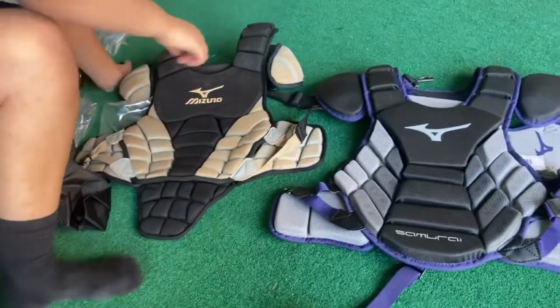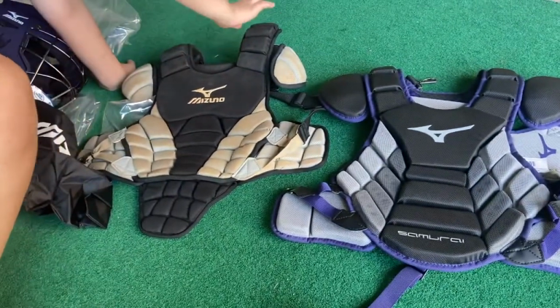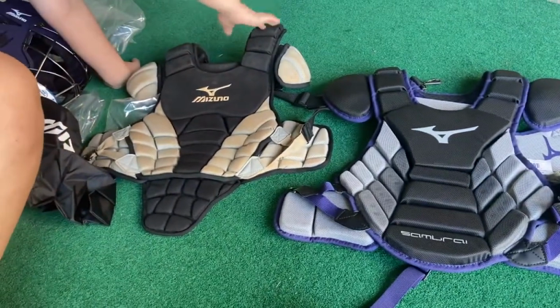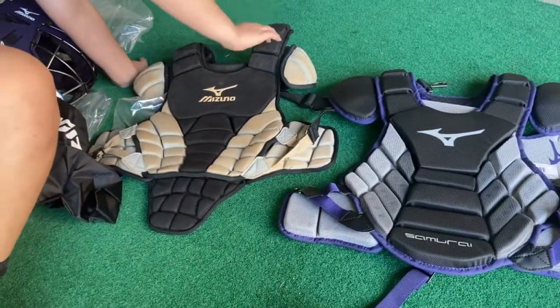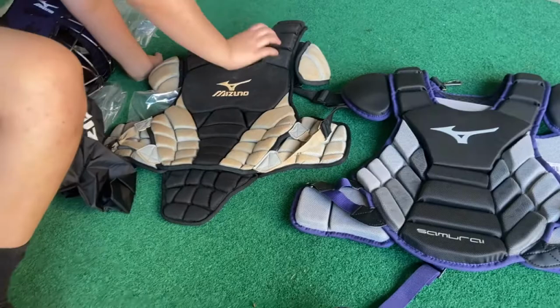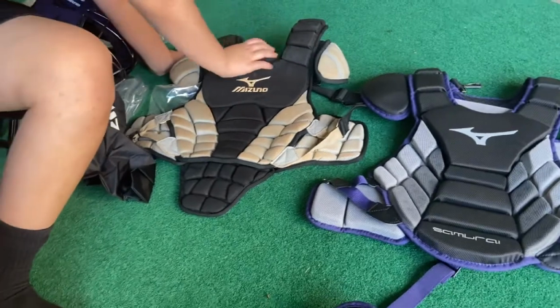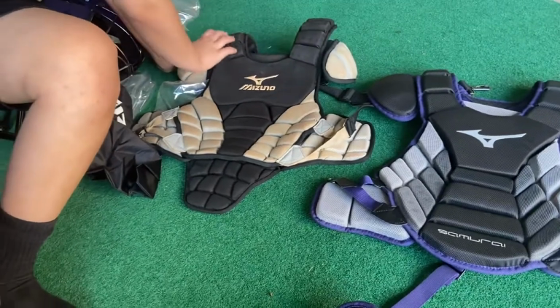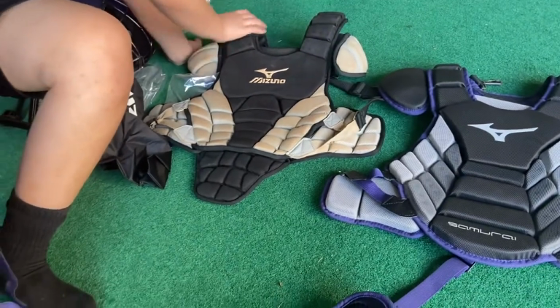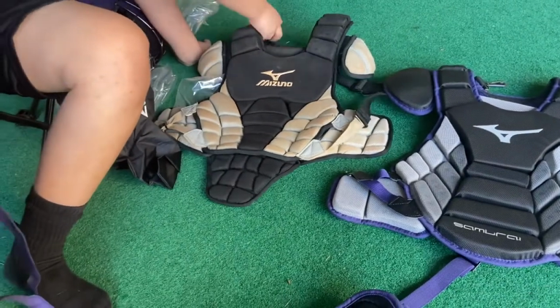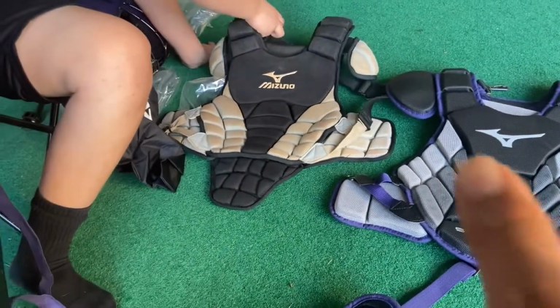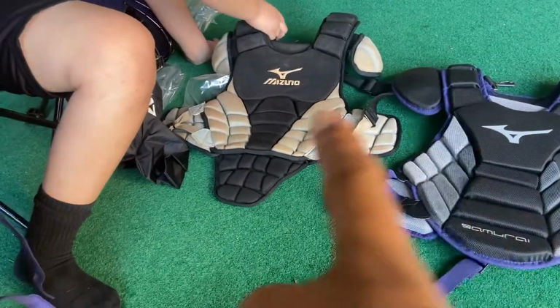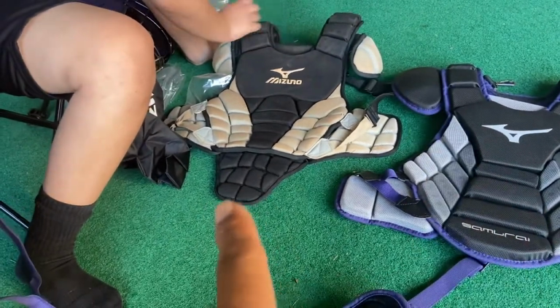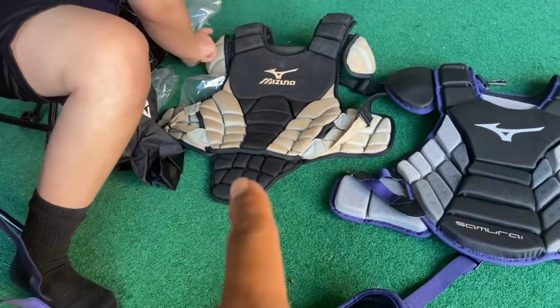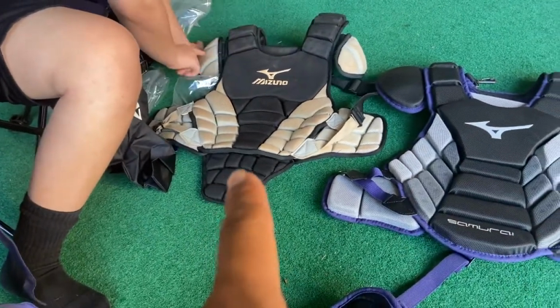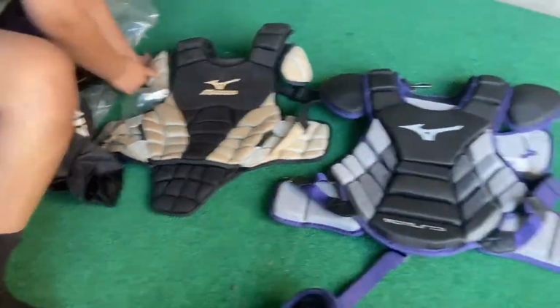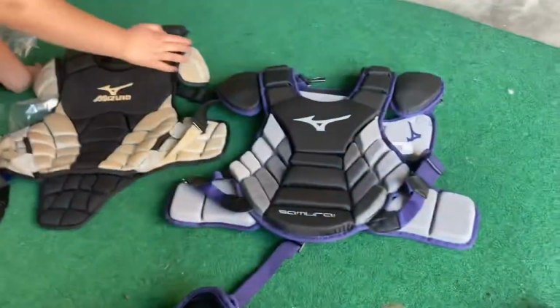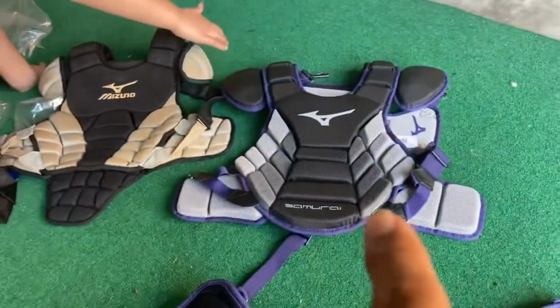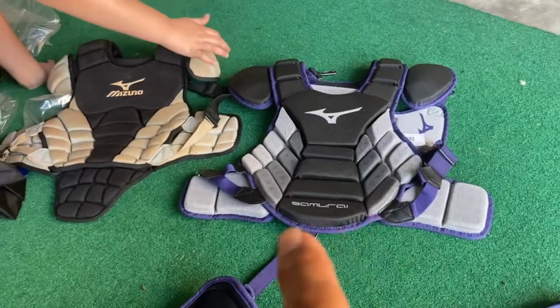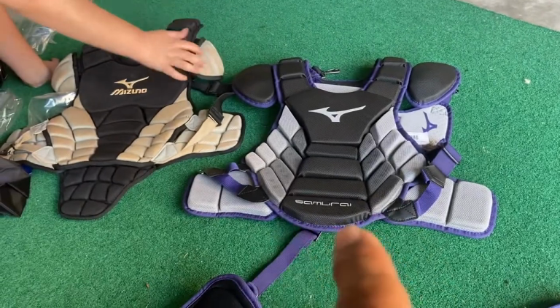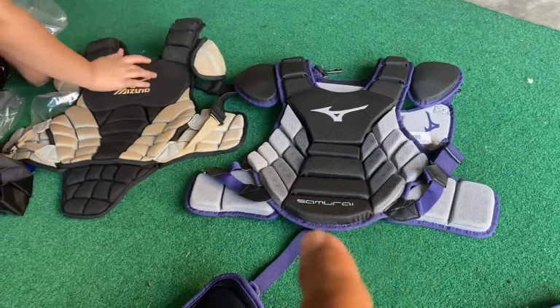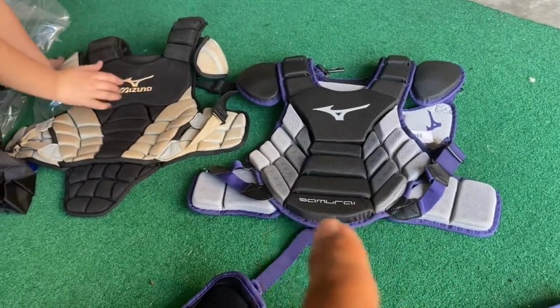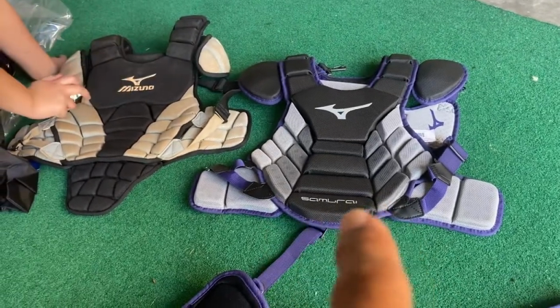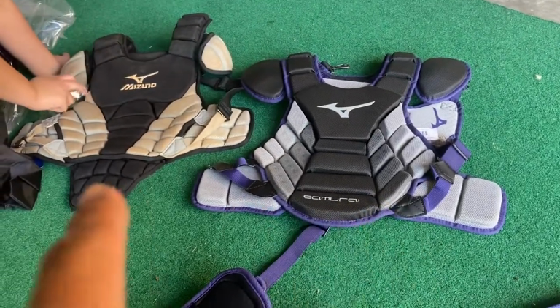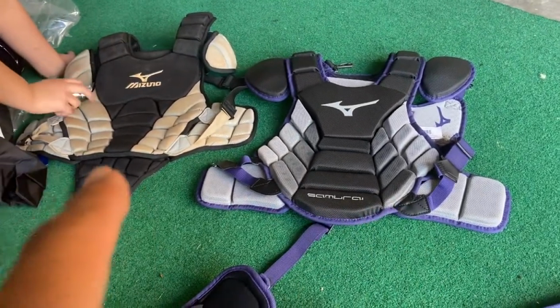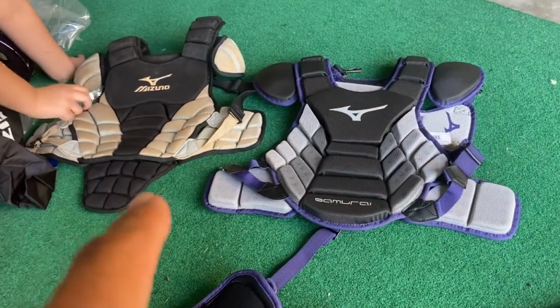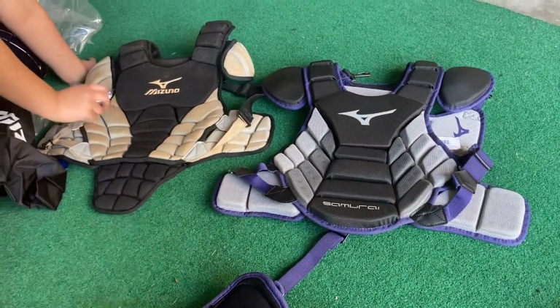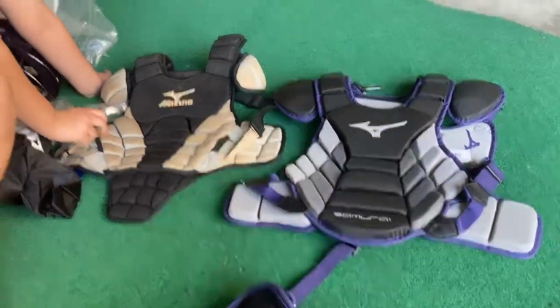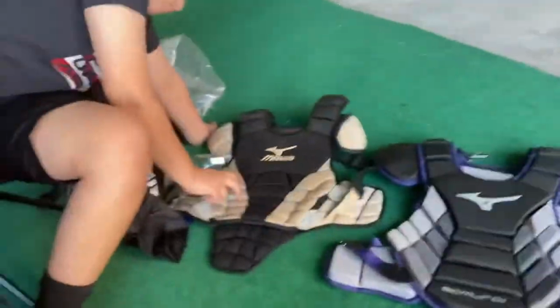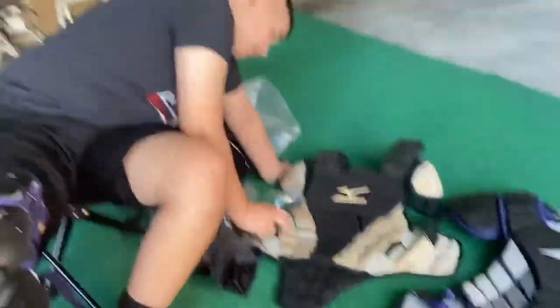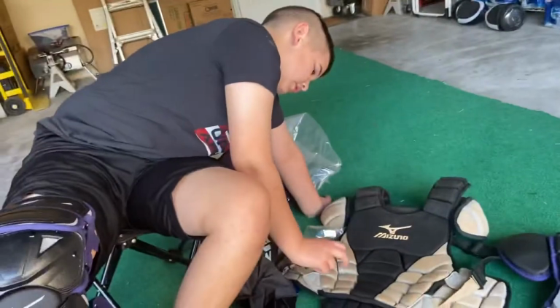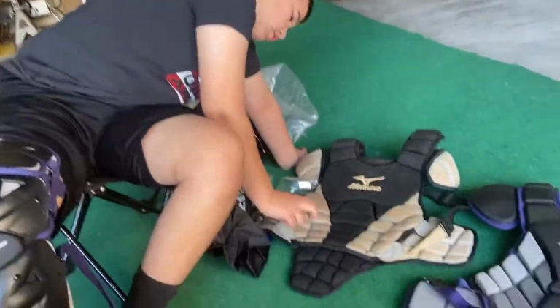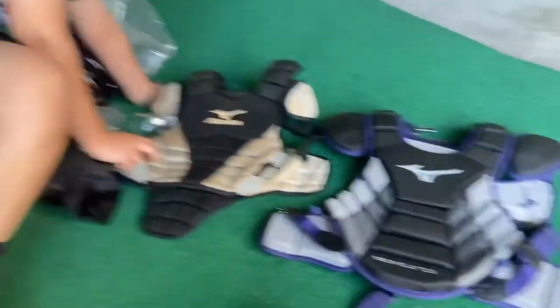For you guys, if you know what I'm talking about — this thing right here. This one doesn't have it. But you'll be wearing a cup anyway, so you don't really need that.